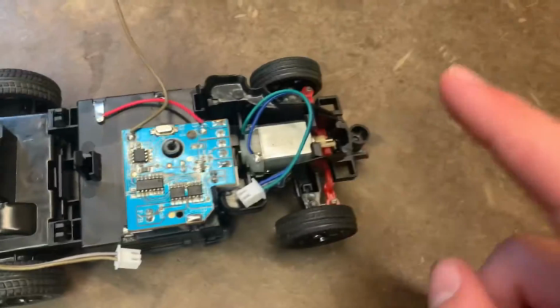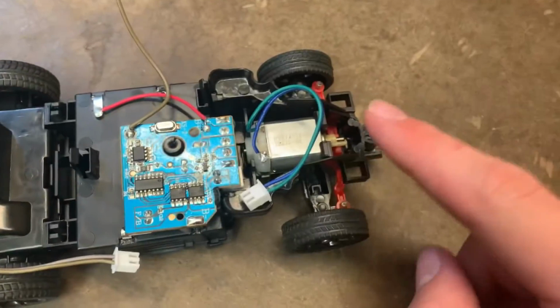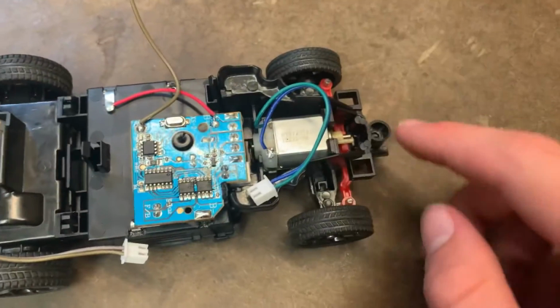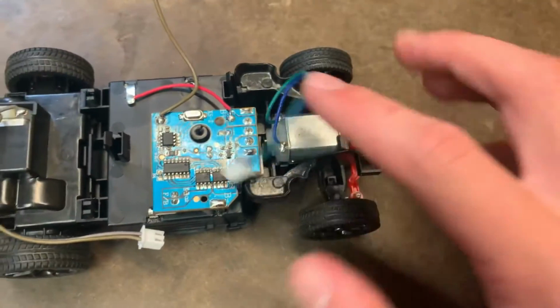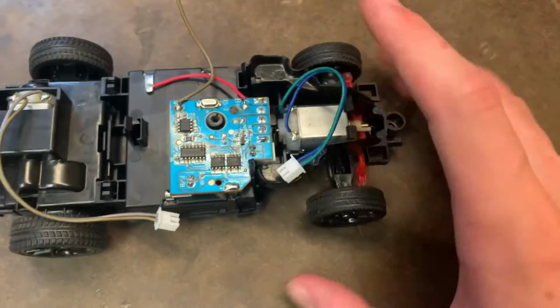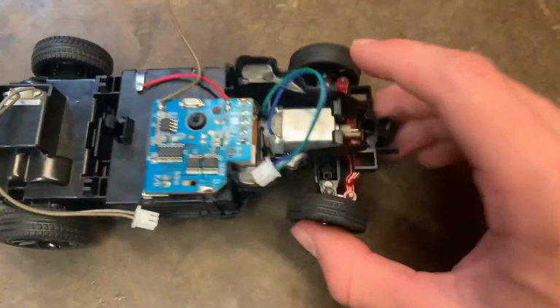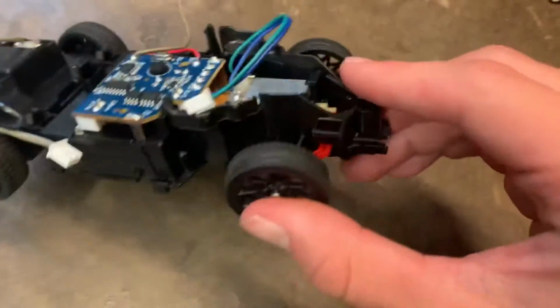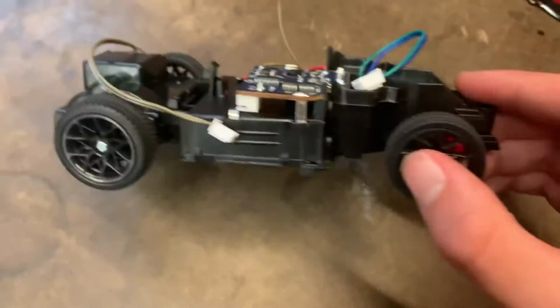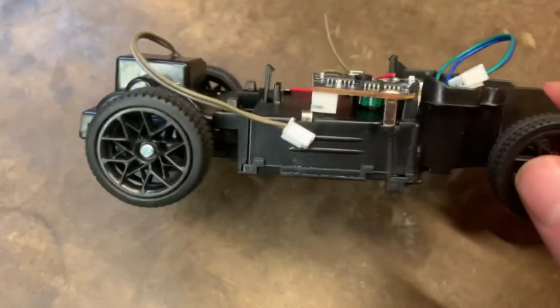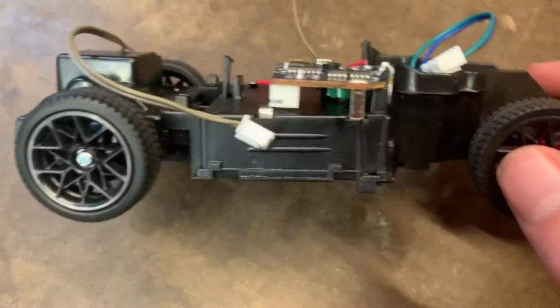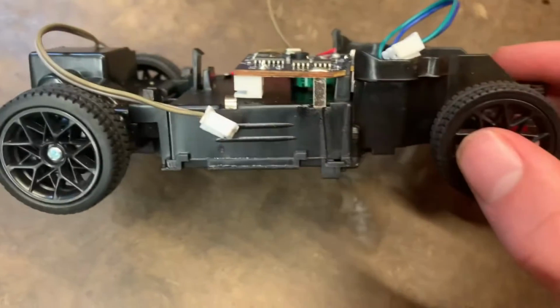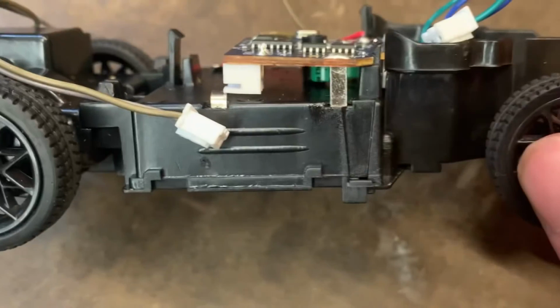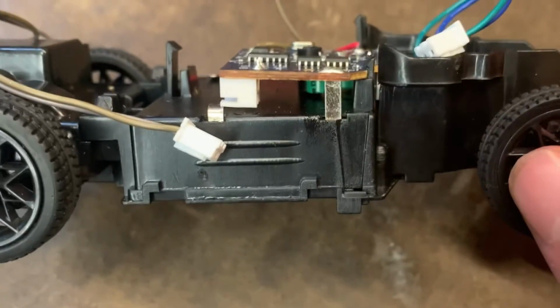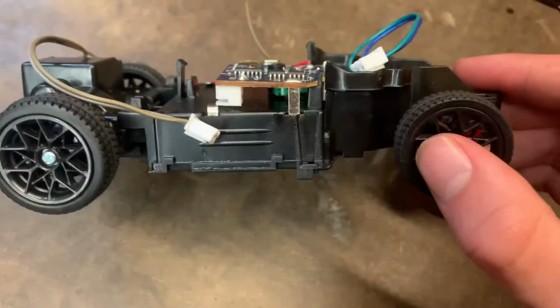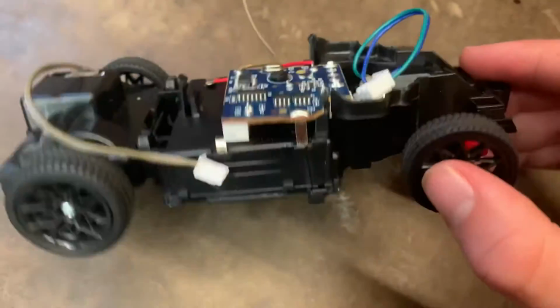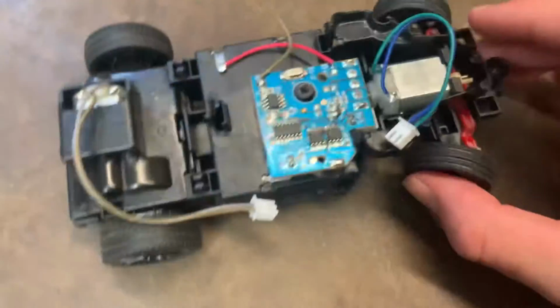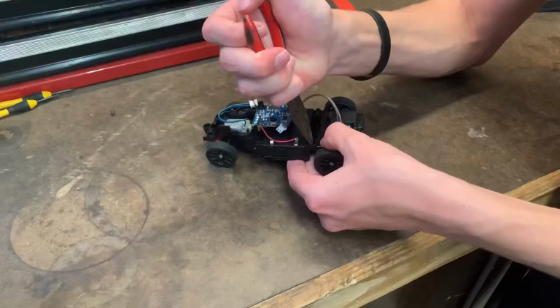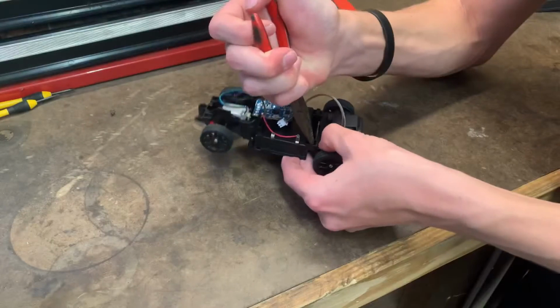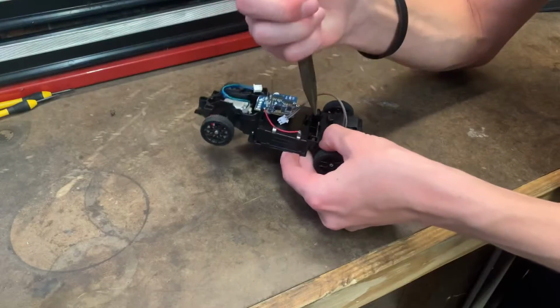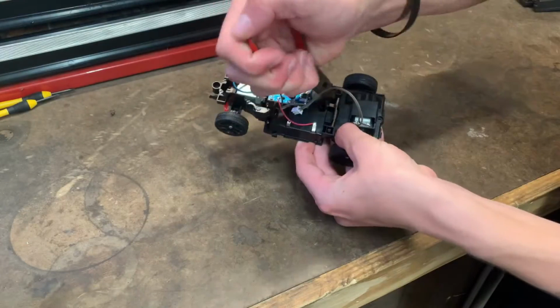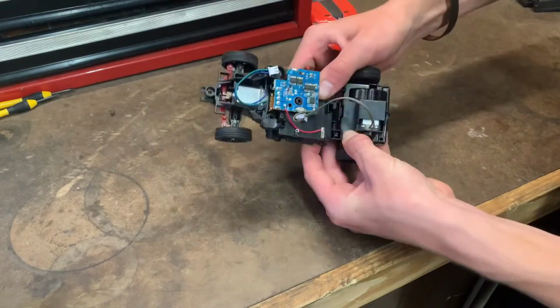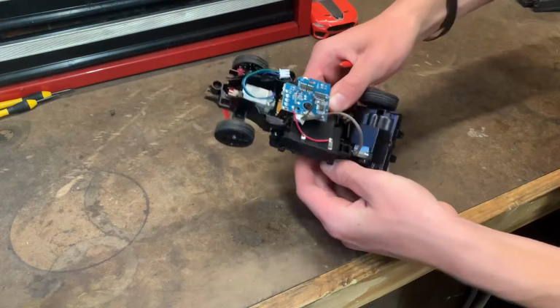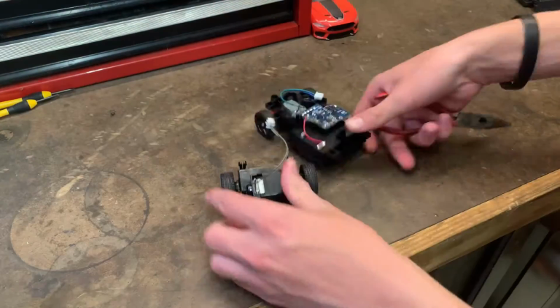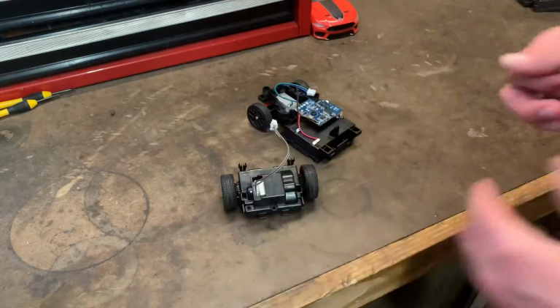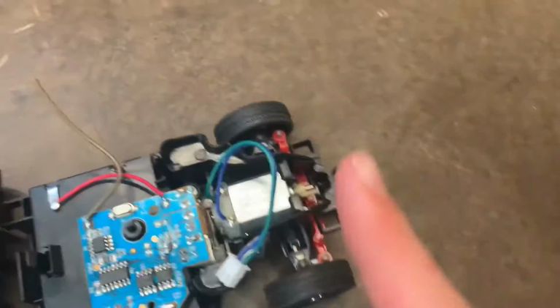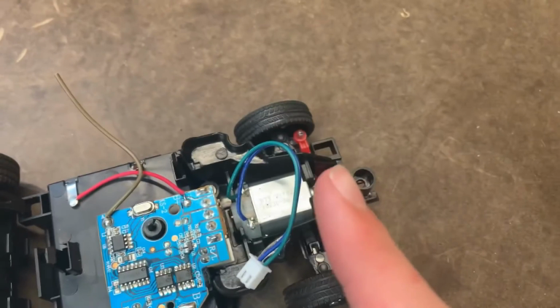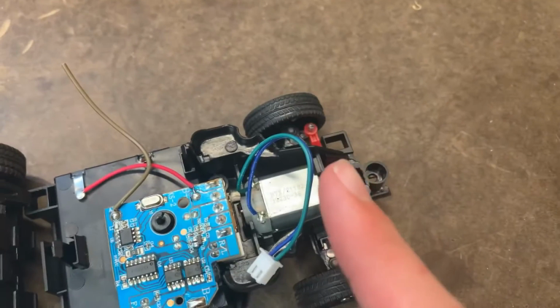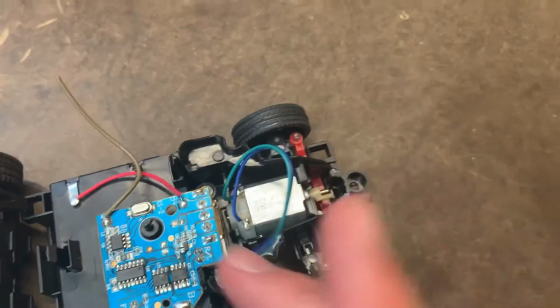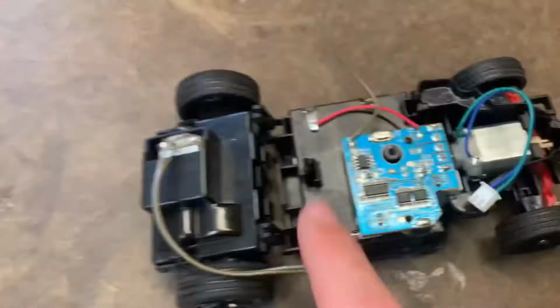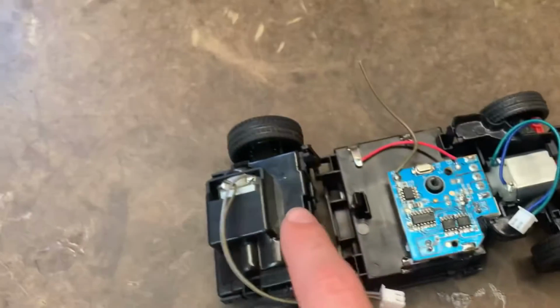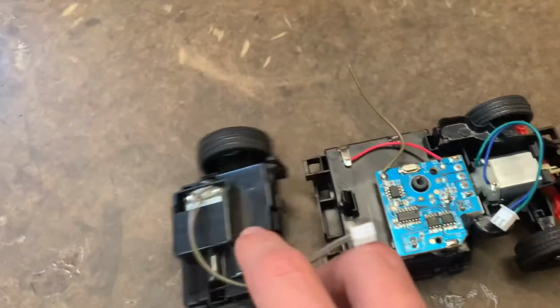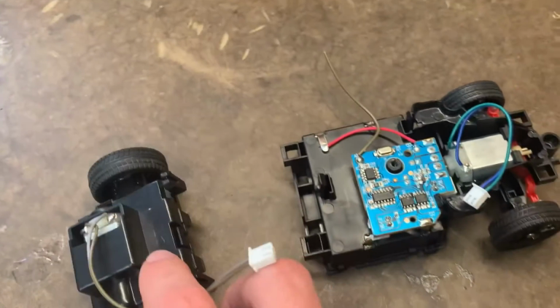But we can't take off the front end because the motherboard is attached to the battery tray. So now we've got the car cut in about half.